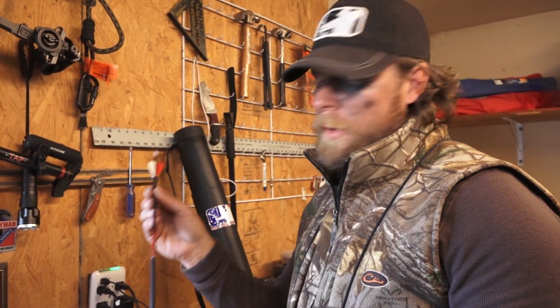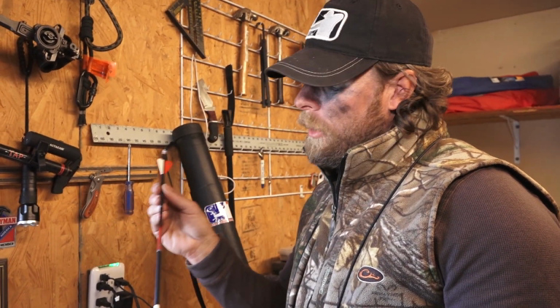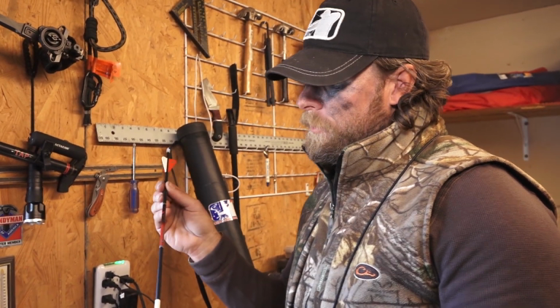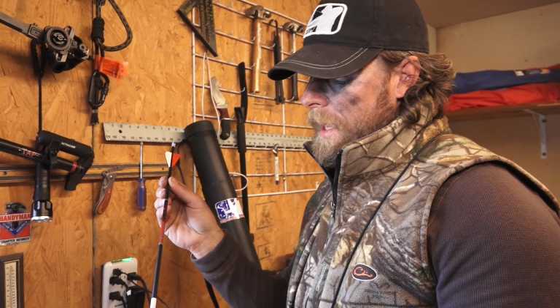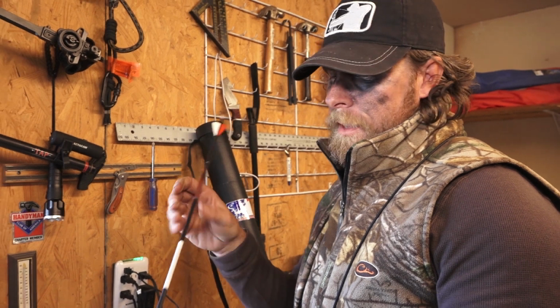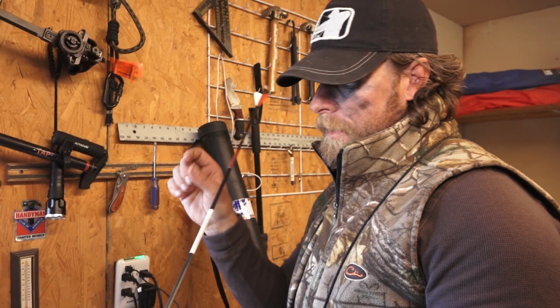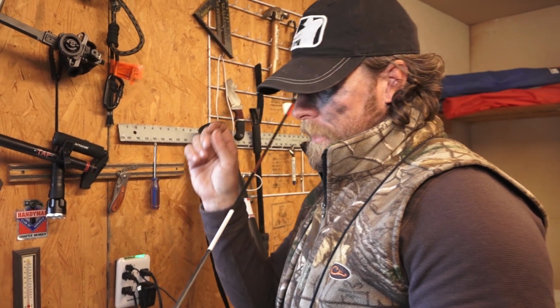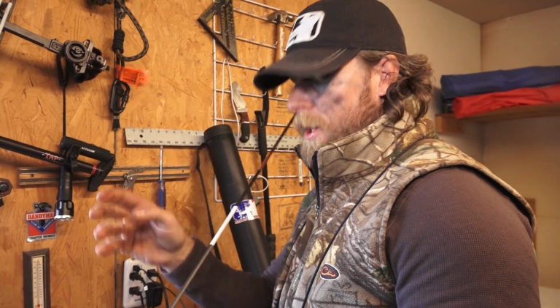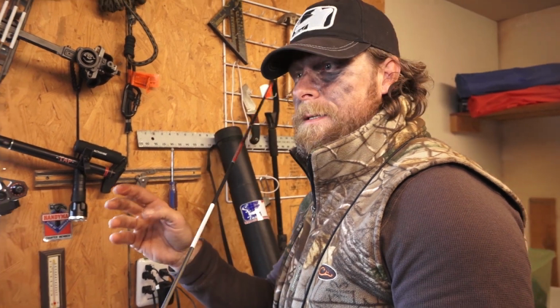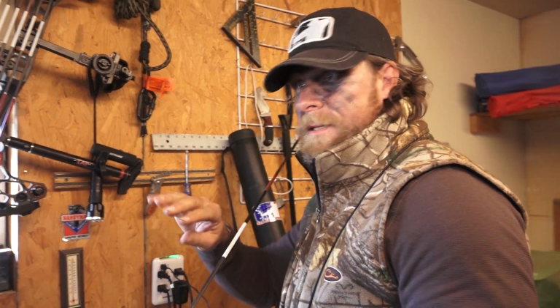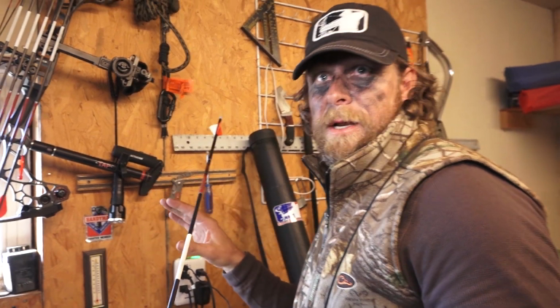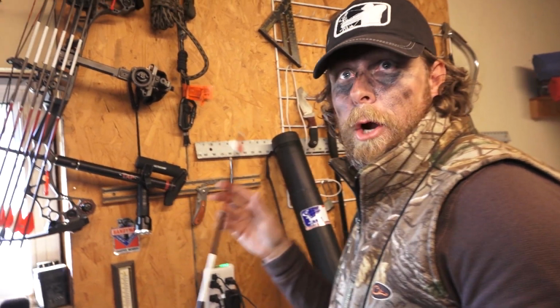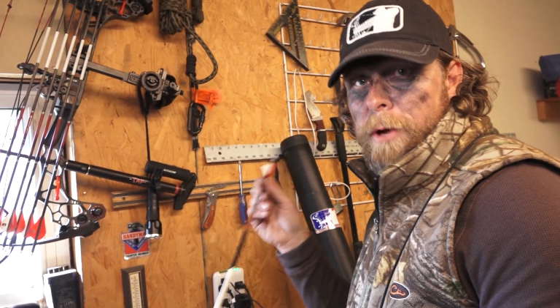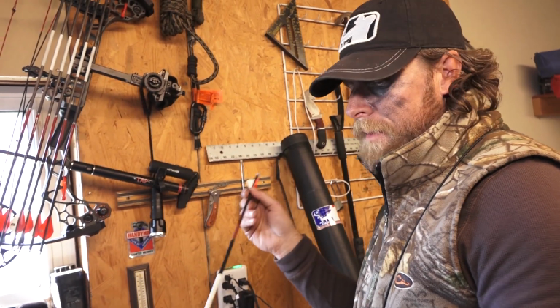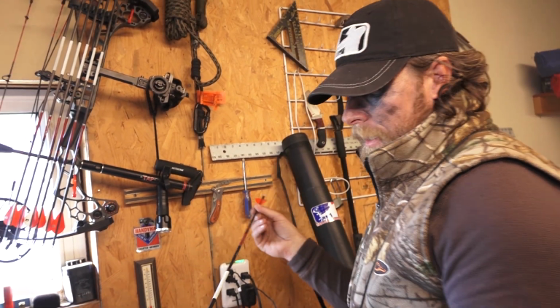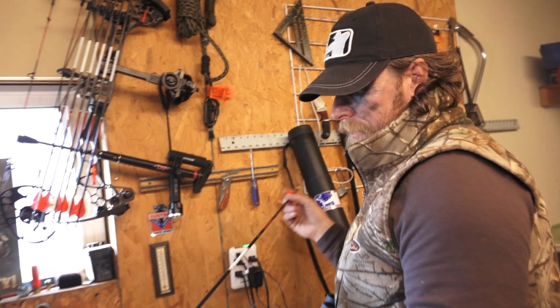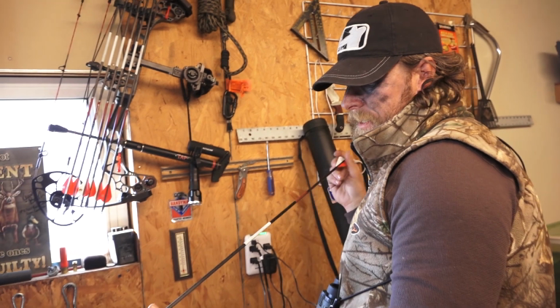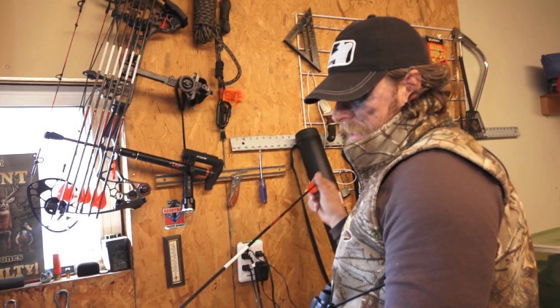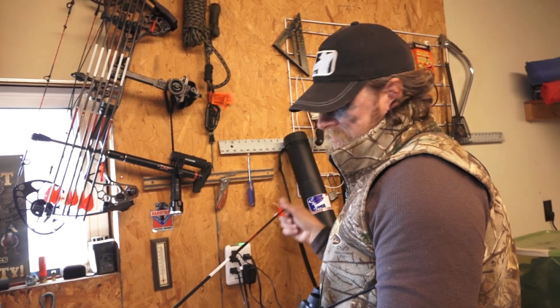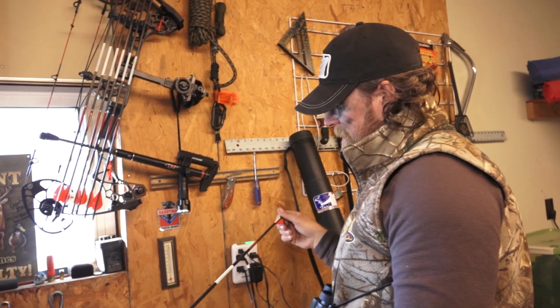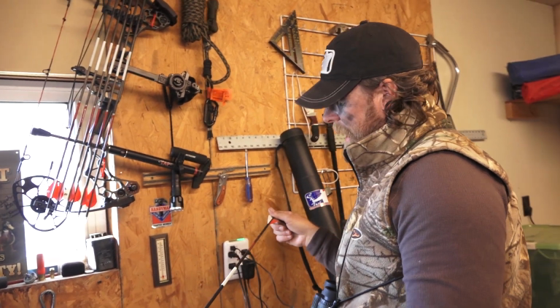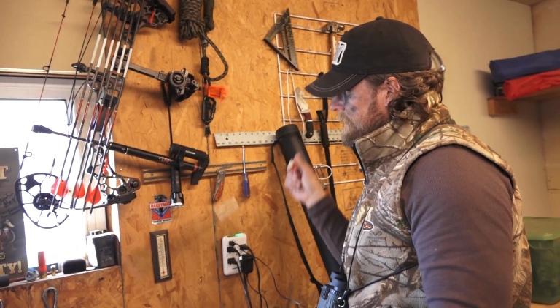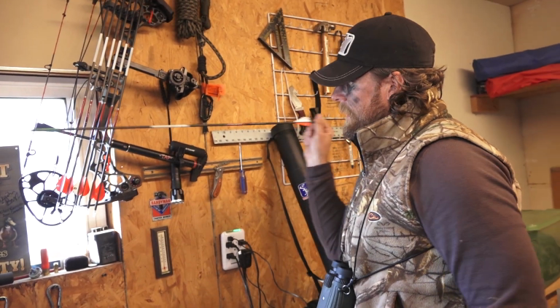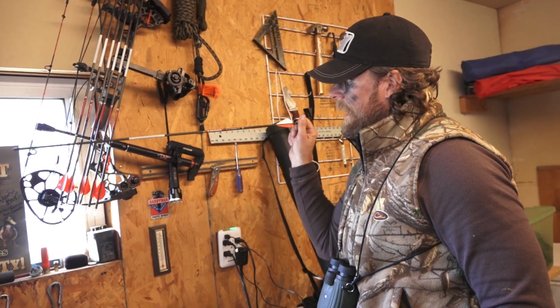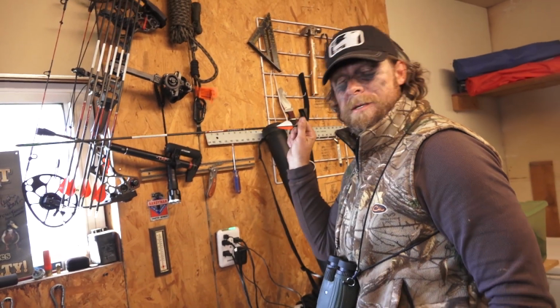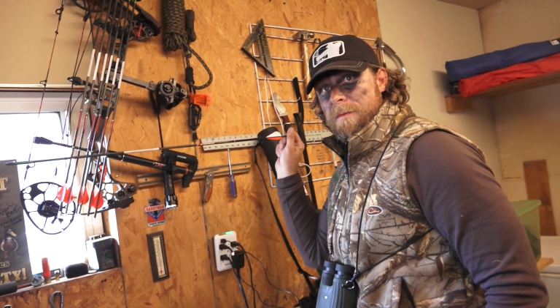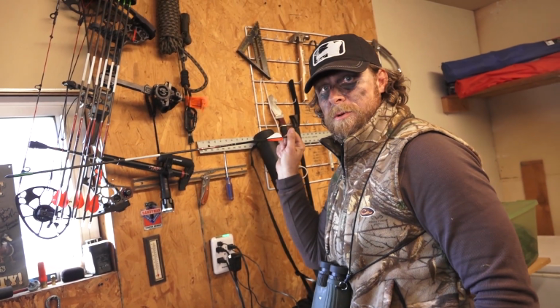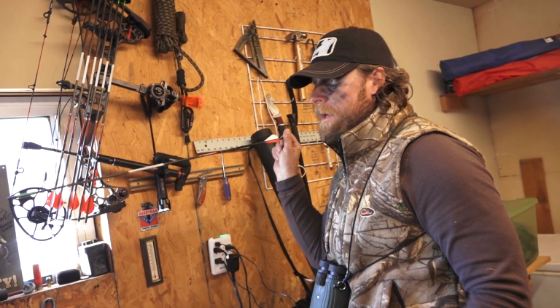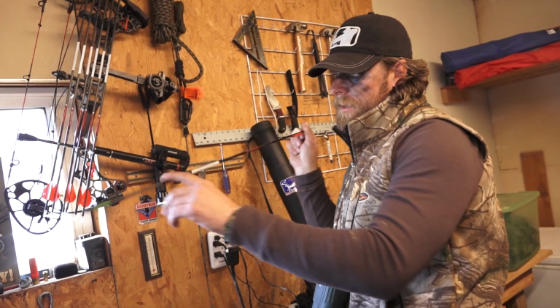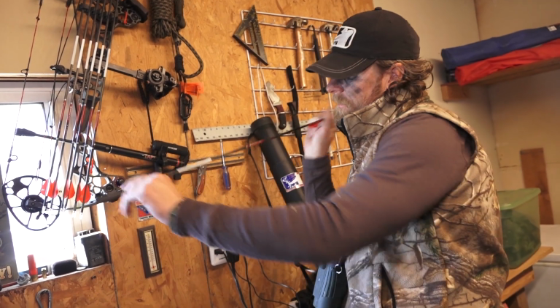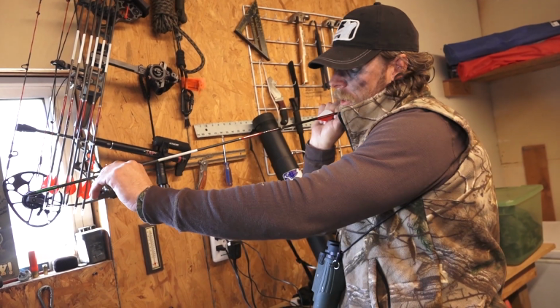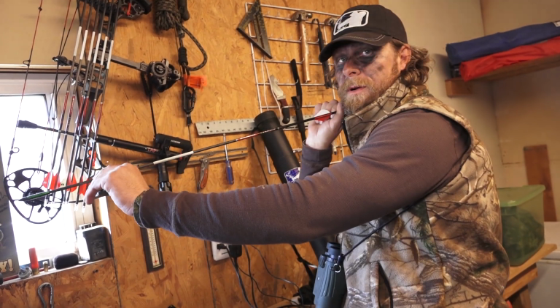All the Bloodsport line — their straightness is second to none. They're all premium straightness and tested to the max, and I can trust them to be super straight, and like I said, awesome penetration.